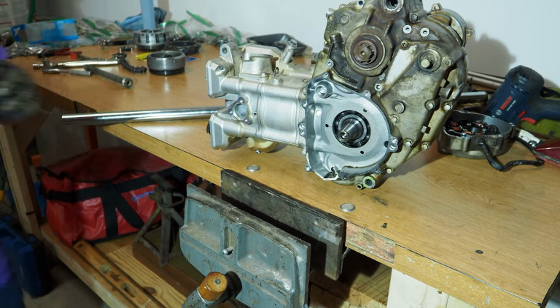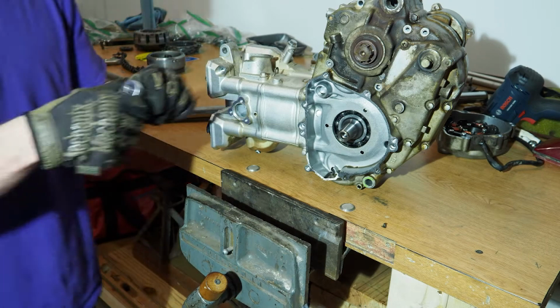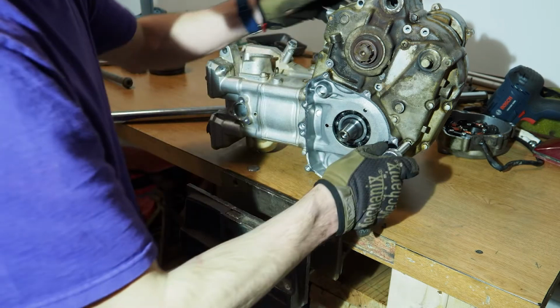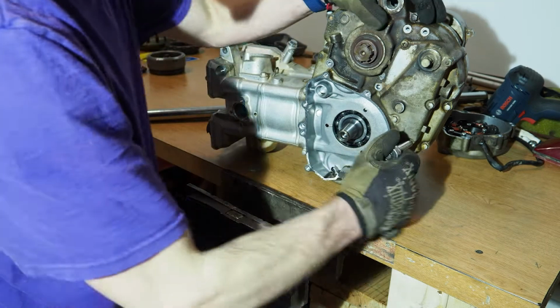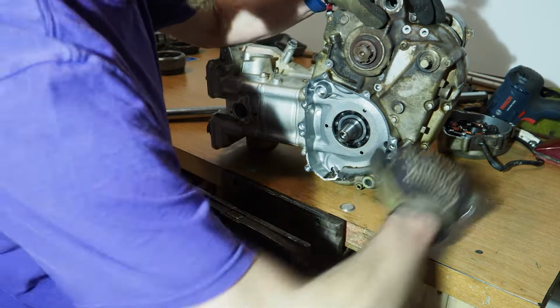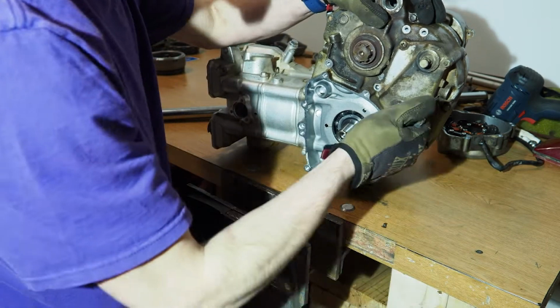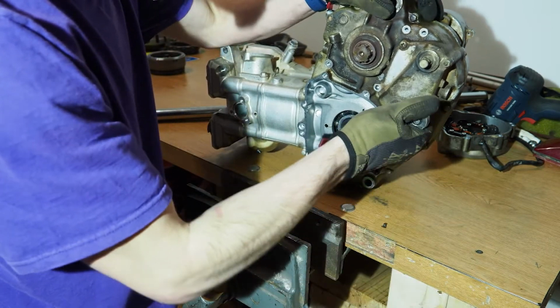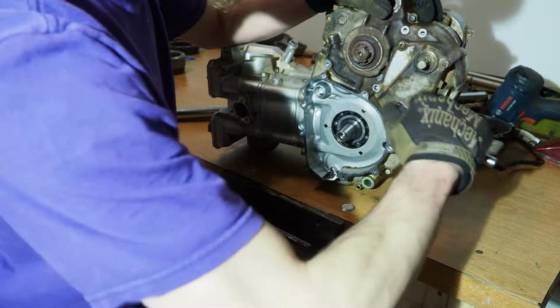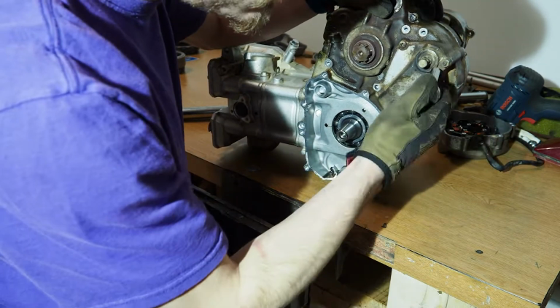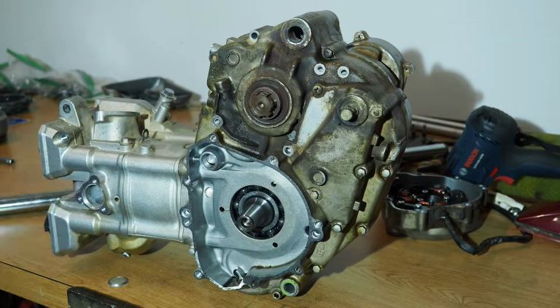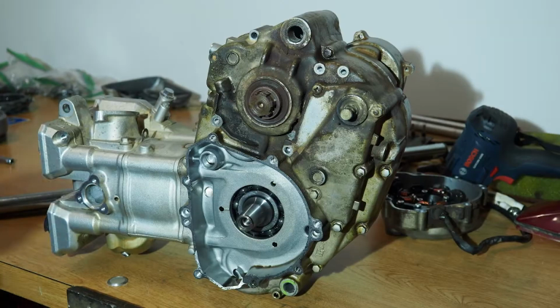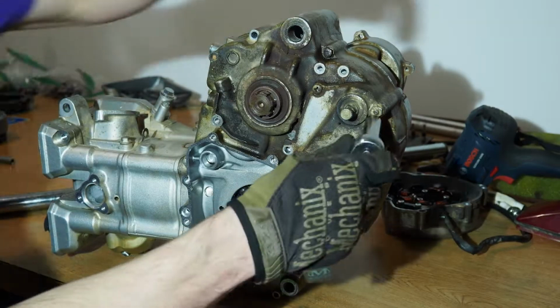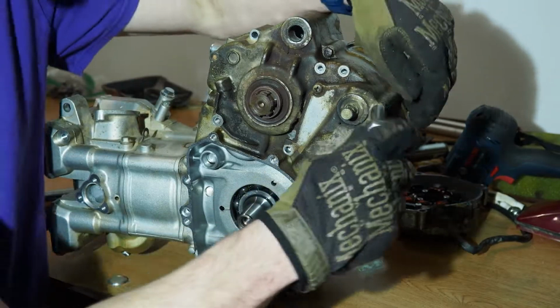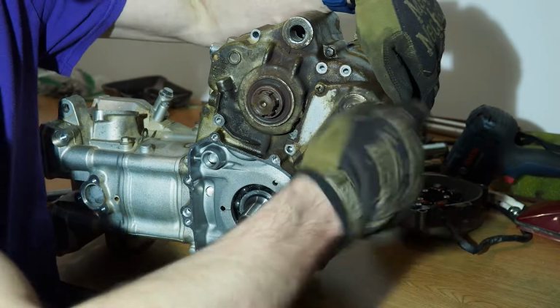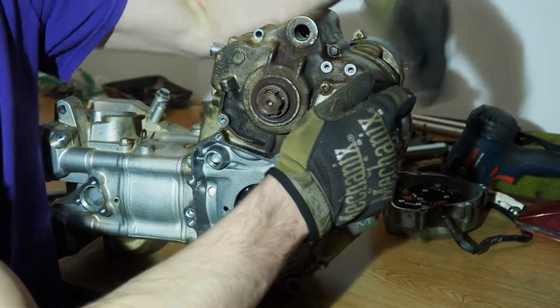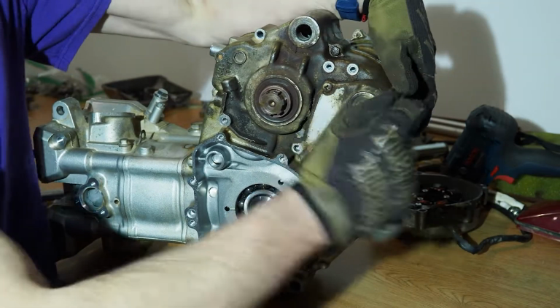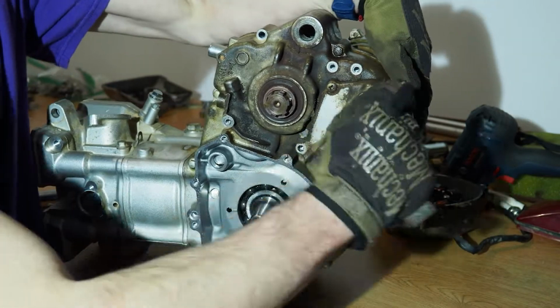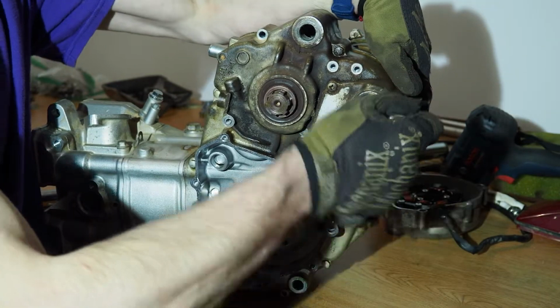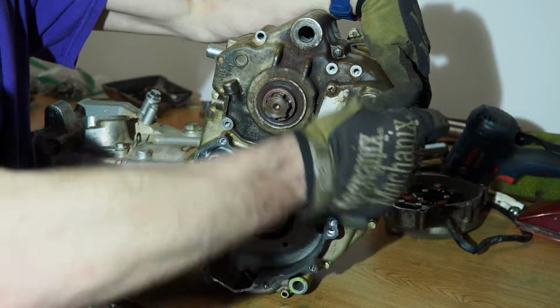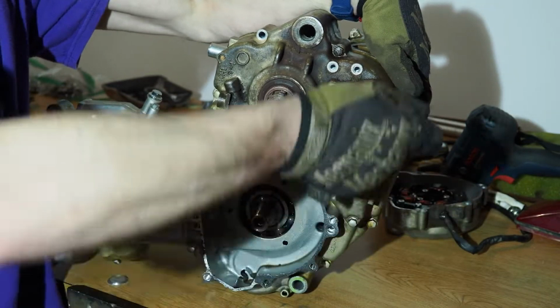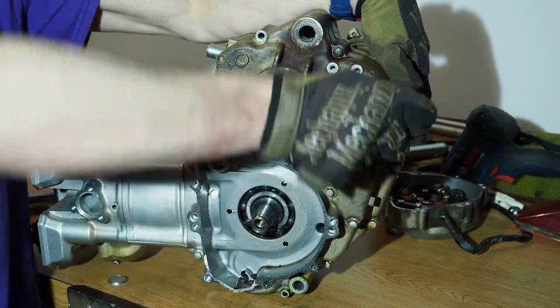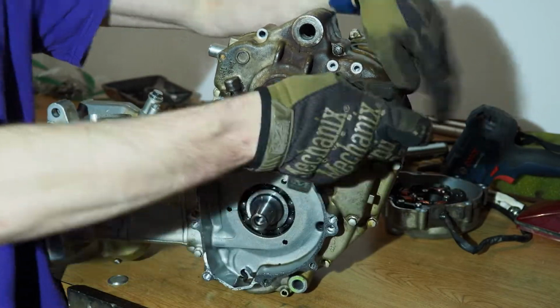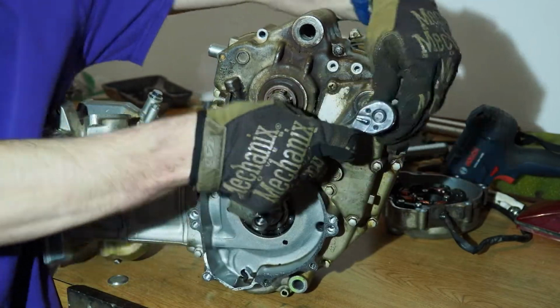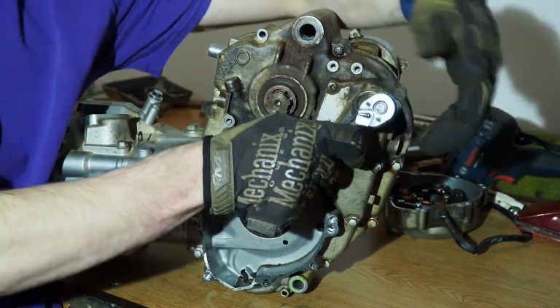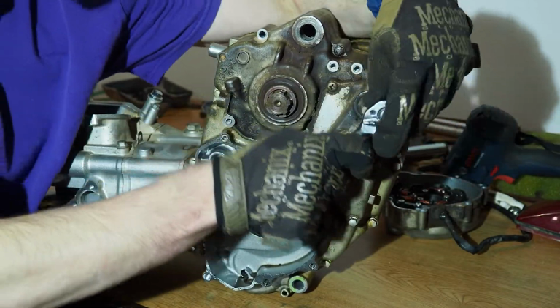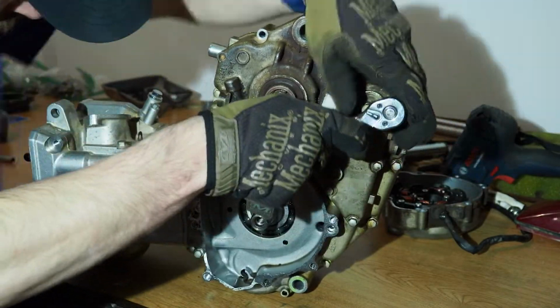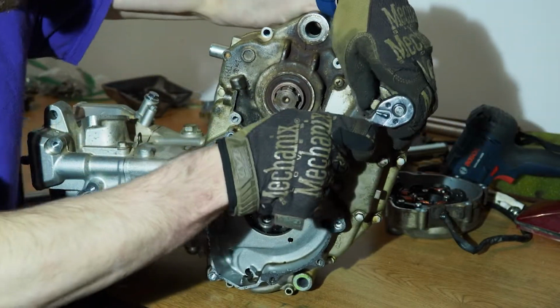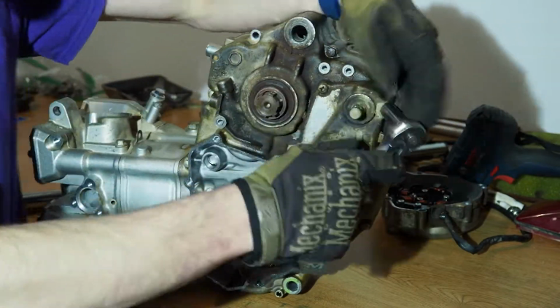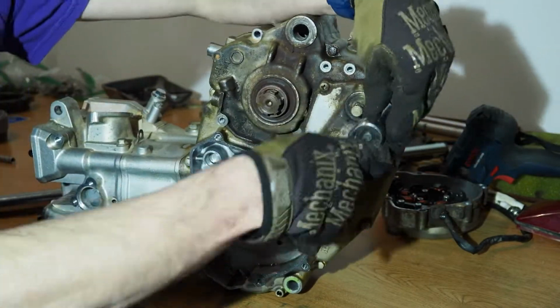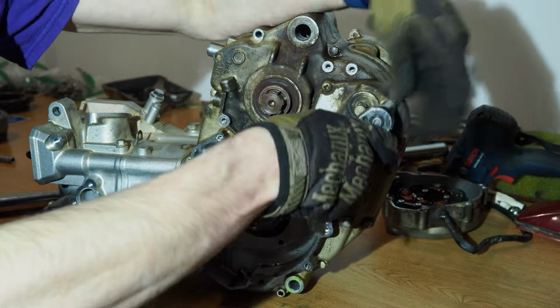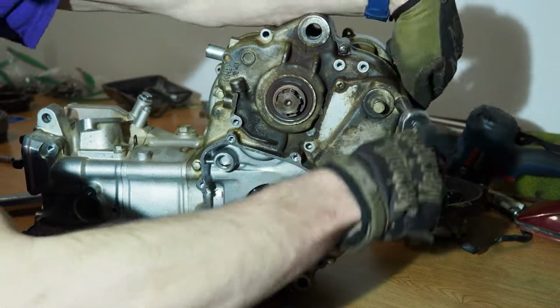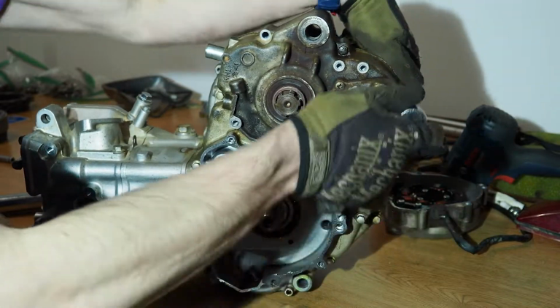This is the second part of the KLX300R engine teardown. By the end of this video, this engine will be completely torn down, including the bearings in the case.